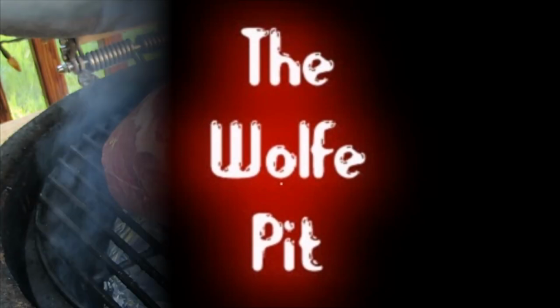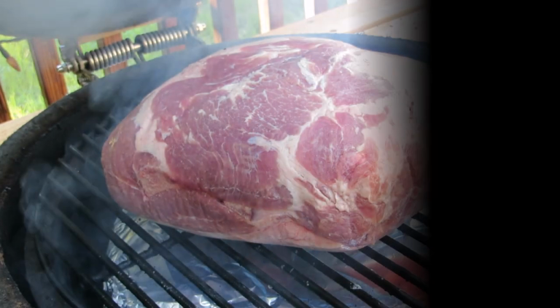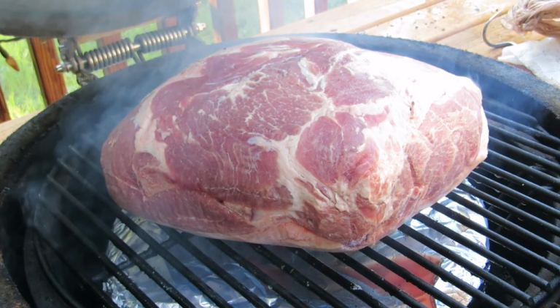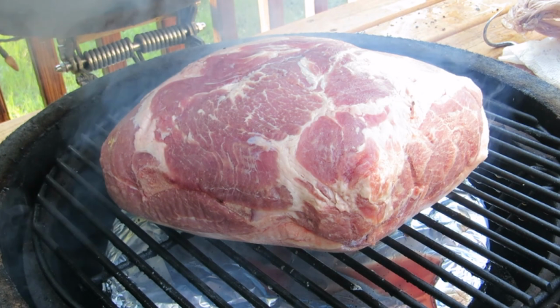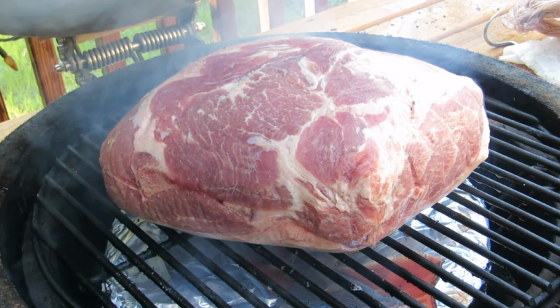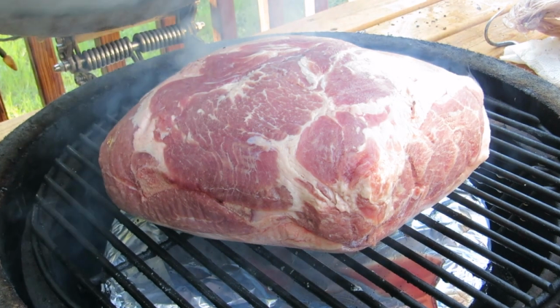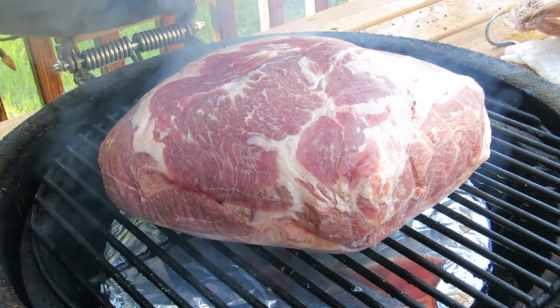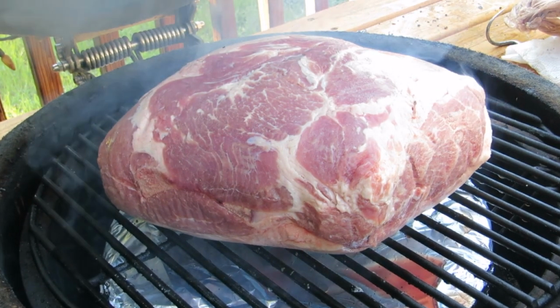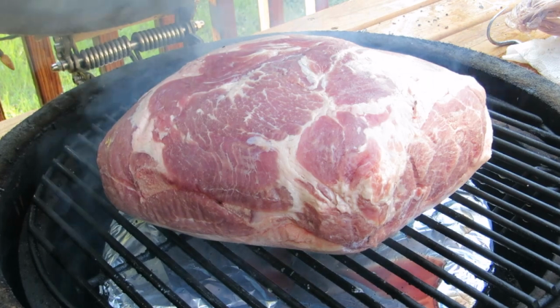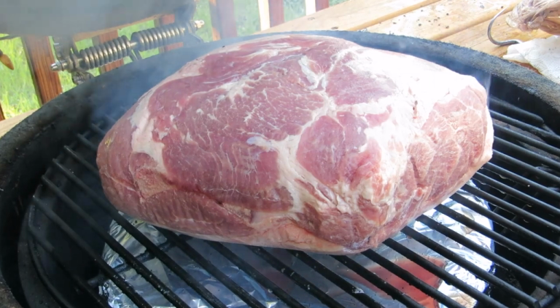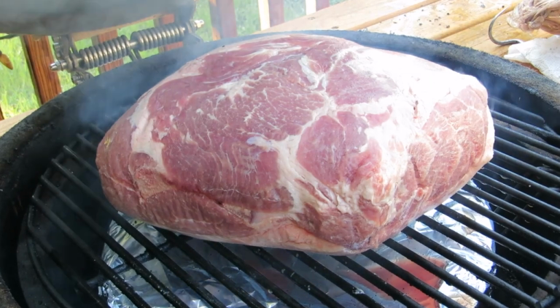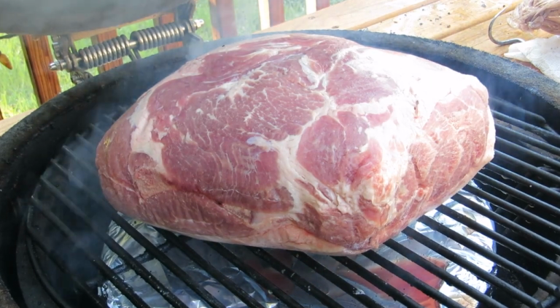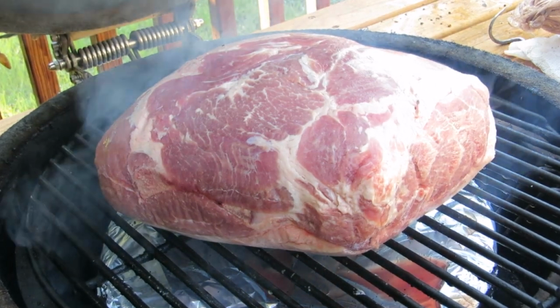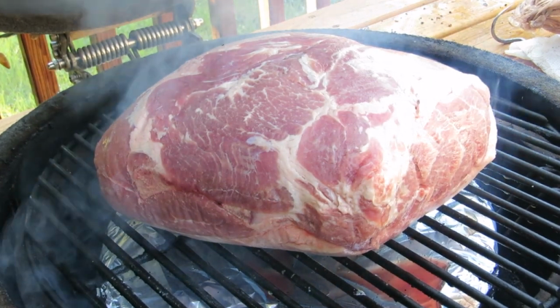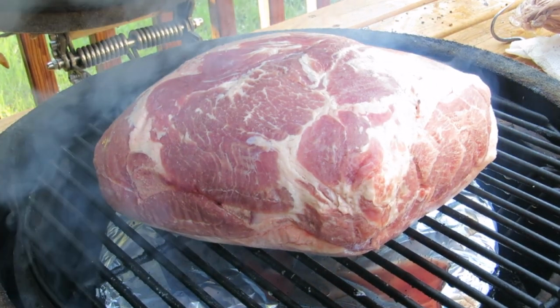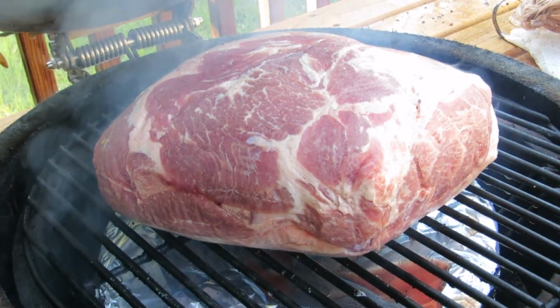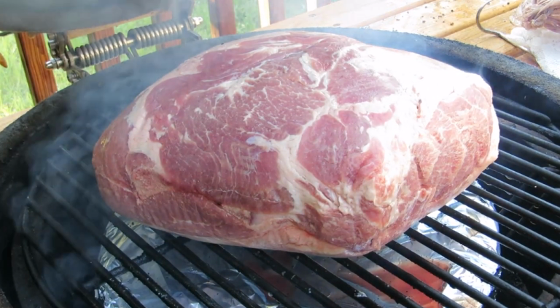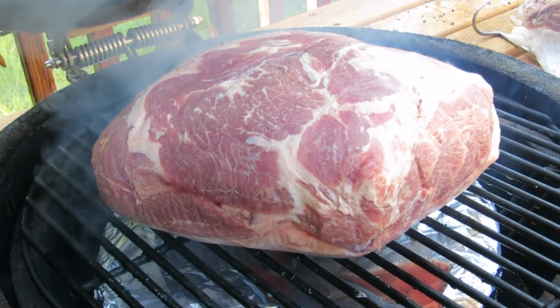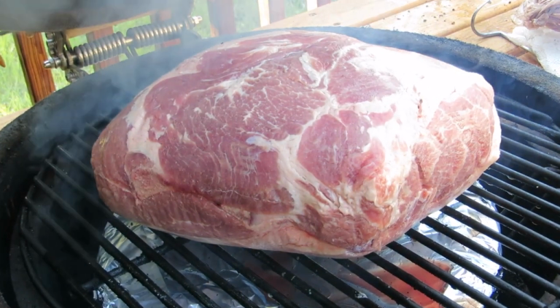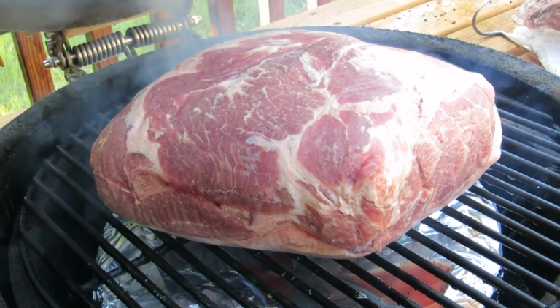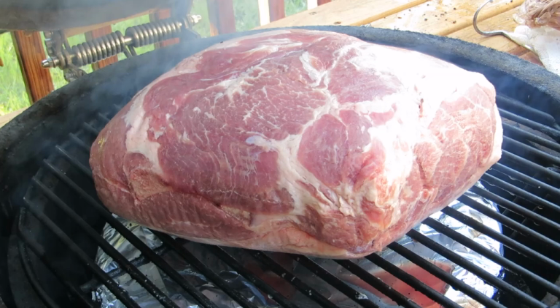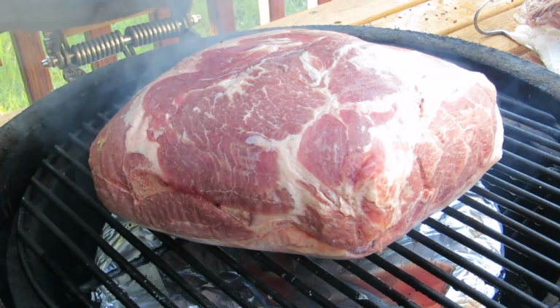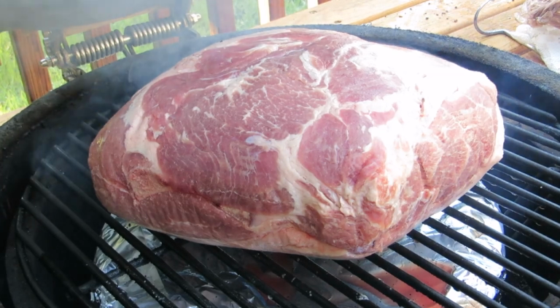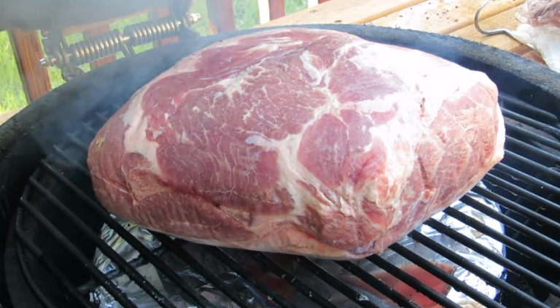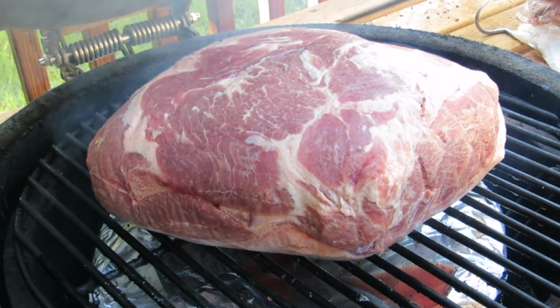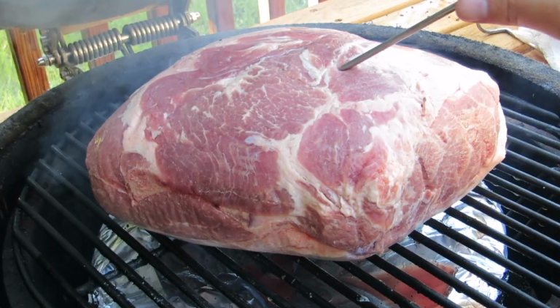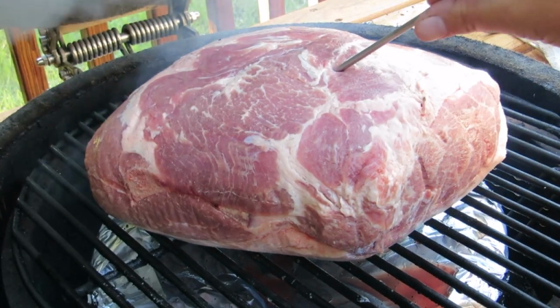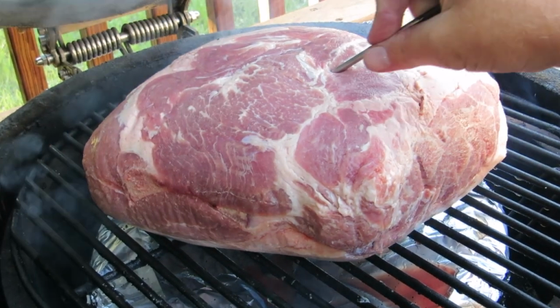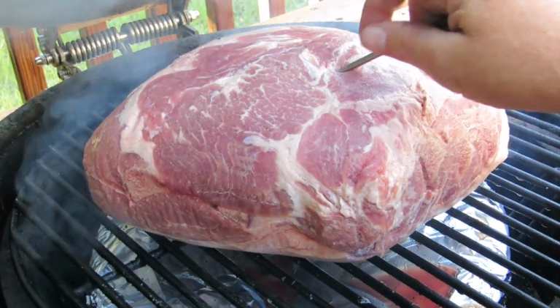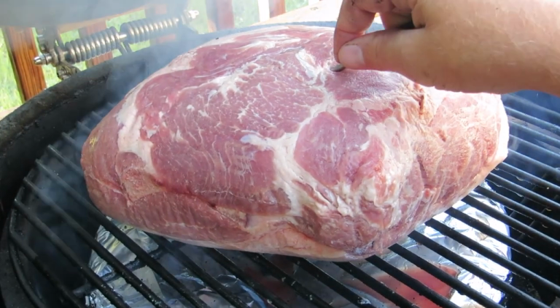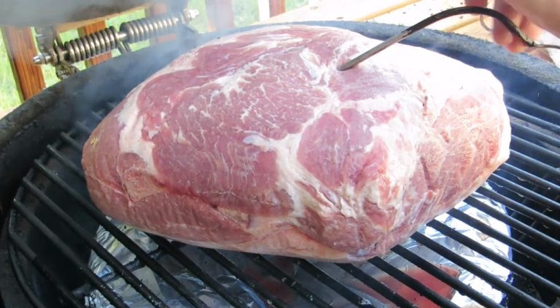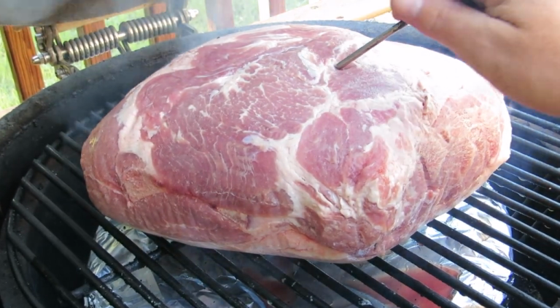Hey everybody, welcome to the Wolf Pit. Today I'm gonna show you how to make the easiest, simplest, and most delicious pulled pork without any seasoning. That's right, we're doing it naked — all the flavors coming from the natural smoke and the natural pork.